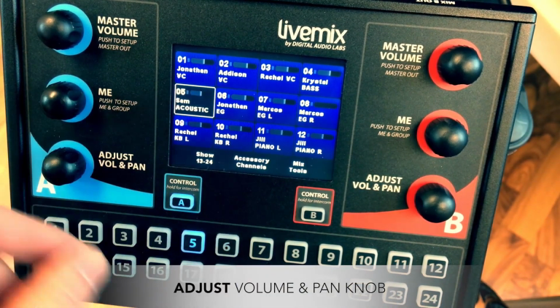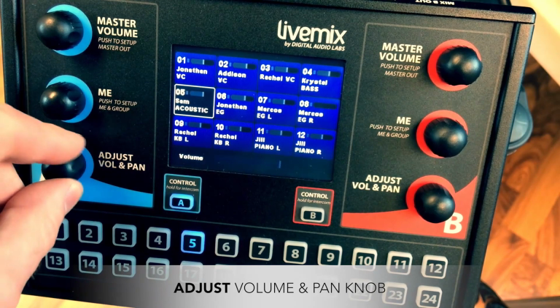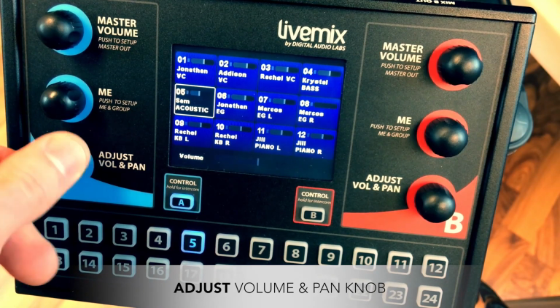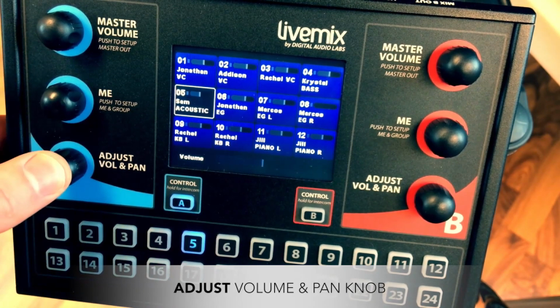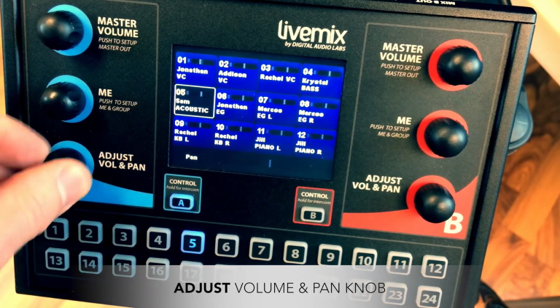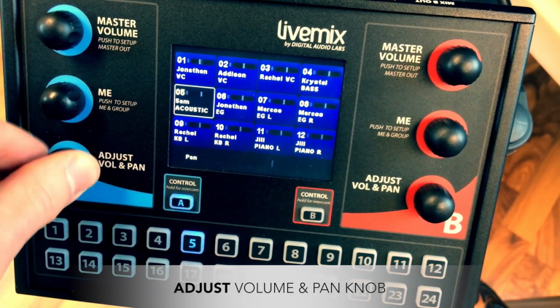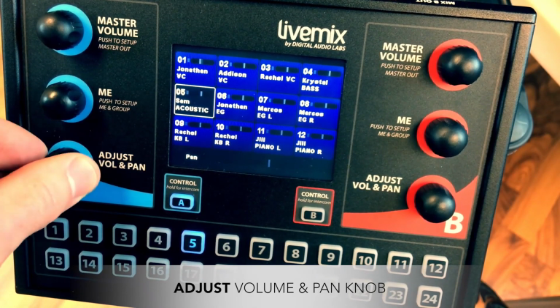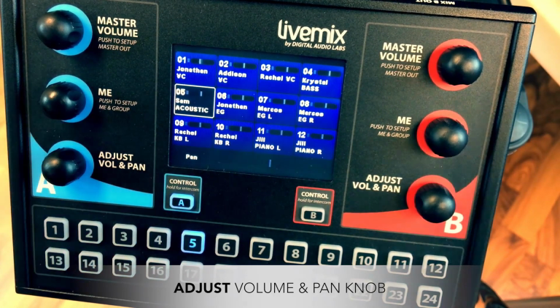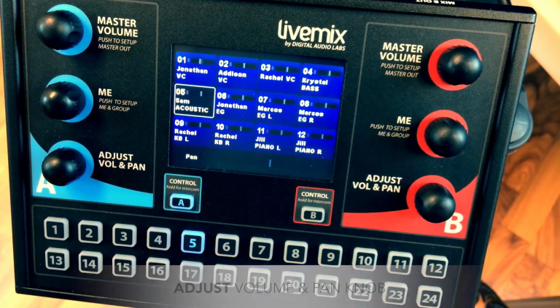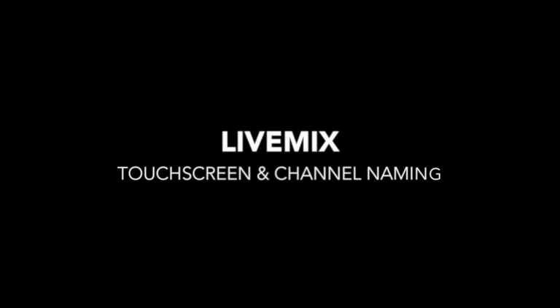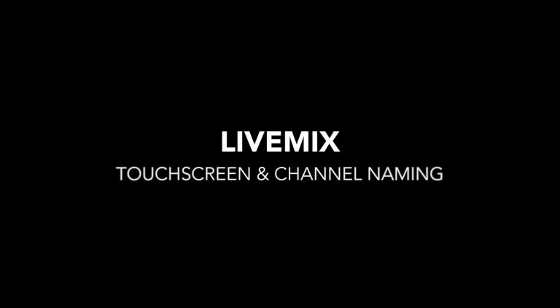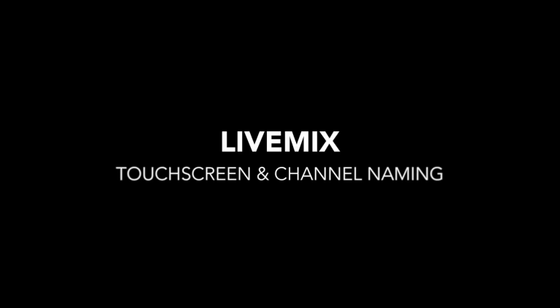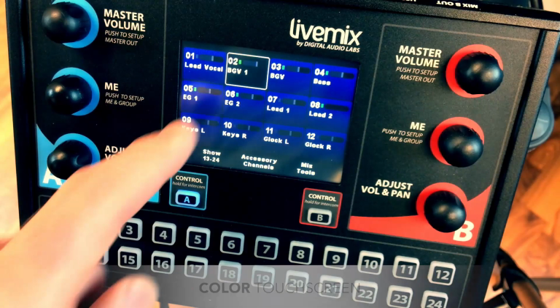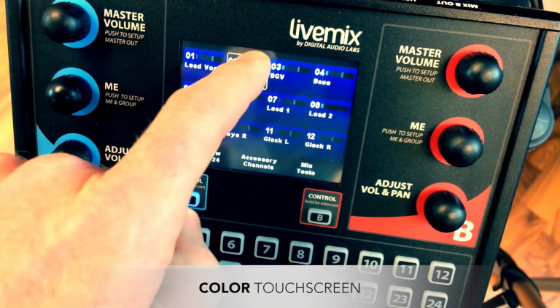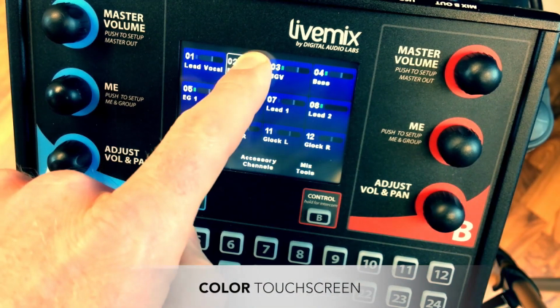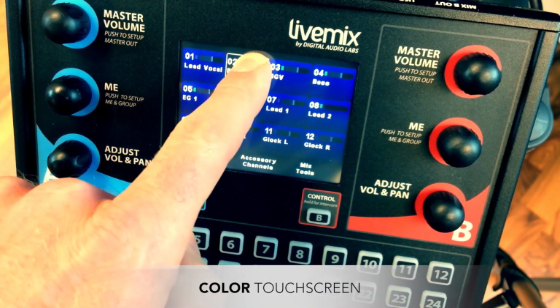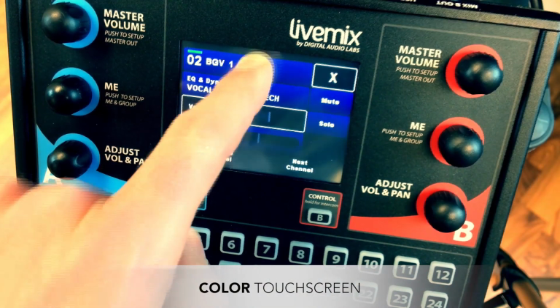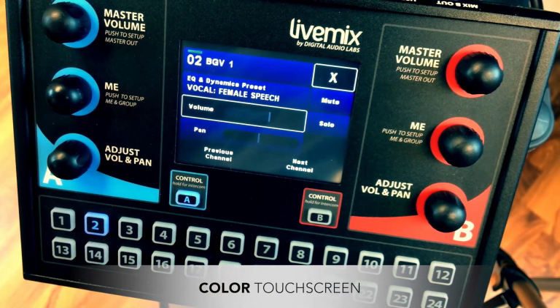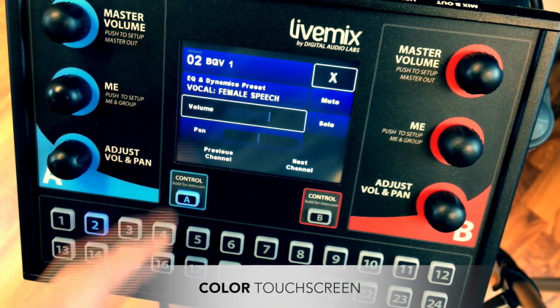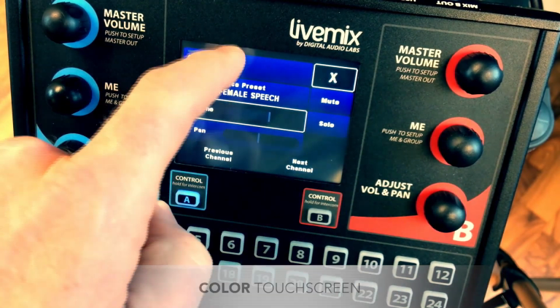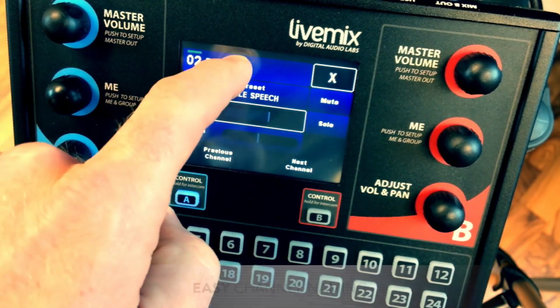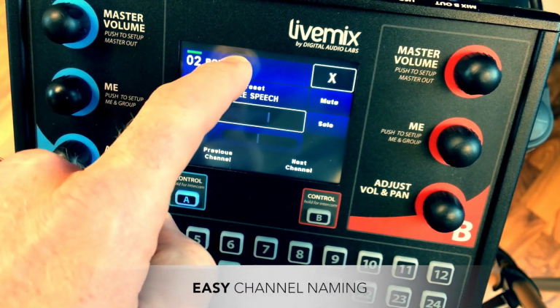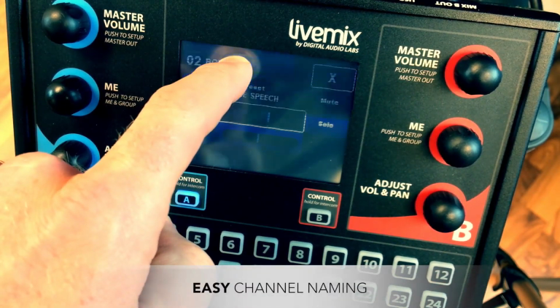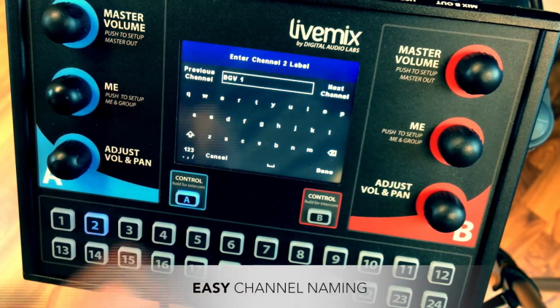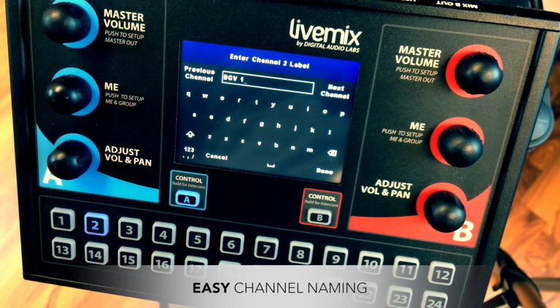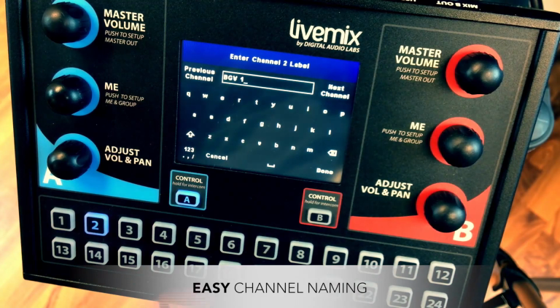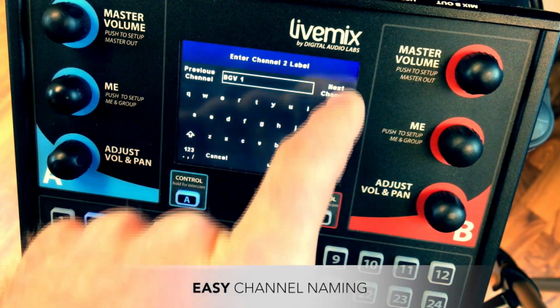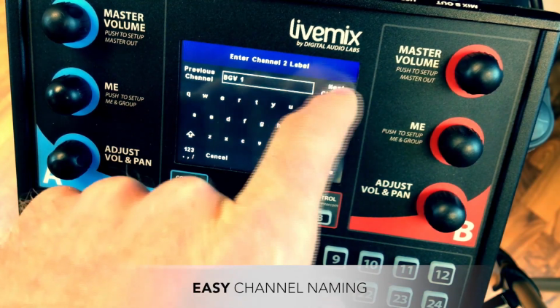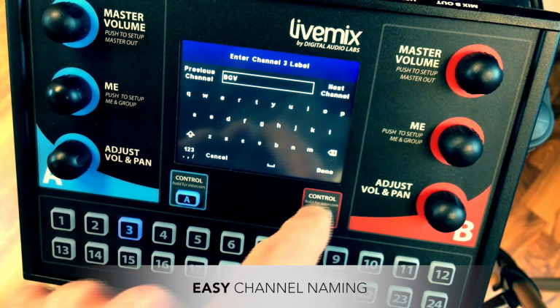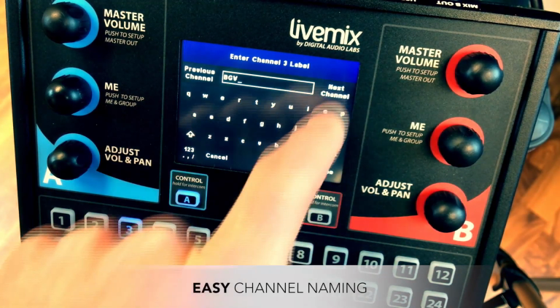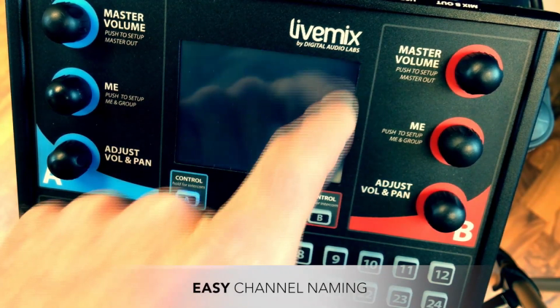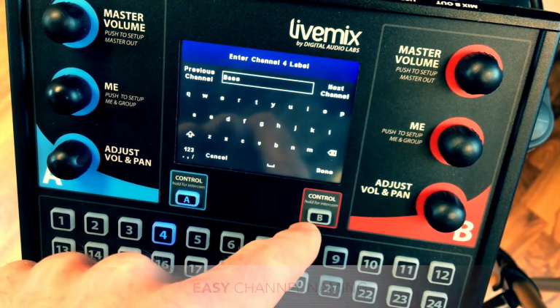Turn for volume or push for stereo panning. Live Mix channels can have custom names. Long press a channel on the touchscreen or pads, then long press the channel name cell to name each channel. Enter each name and the names are now visible to everyone in the system.